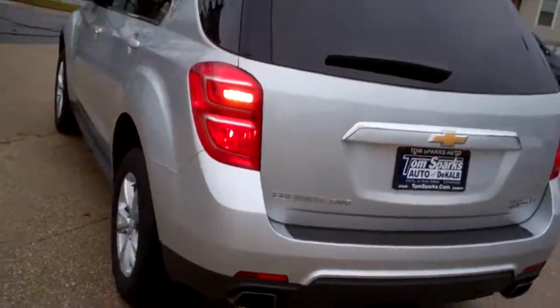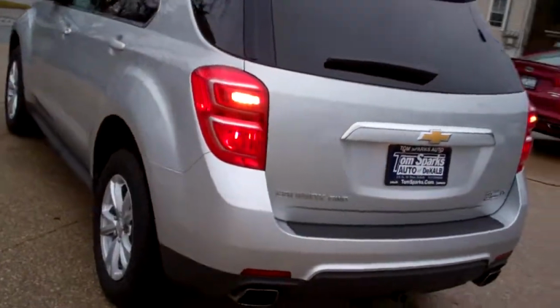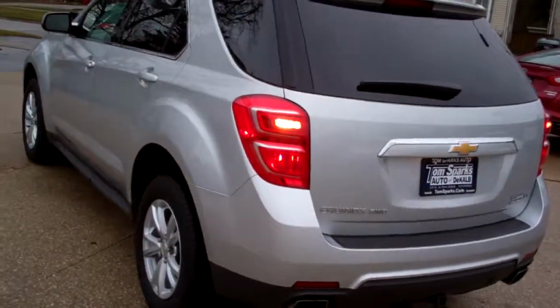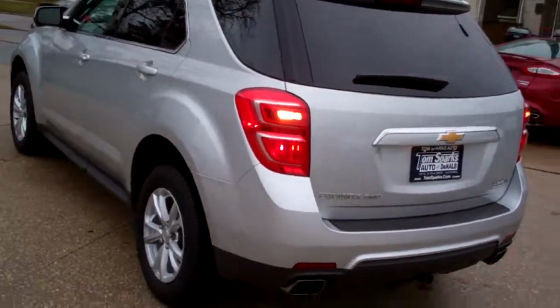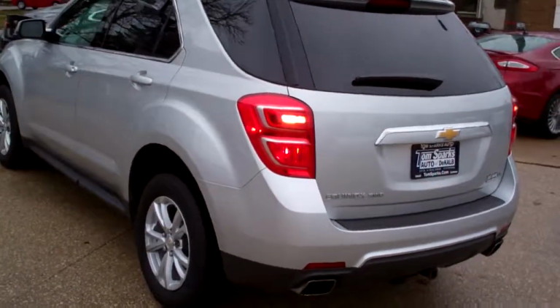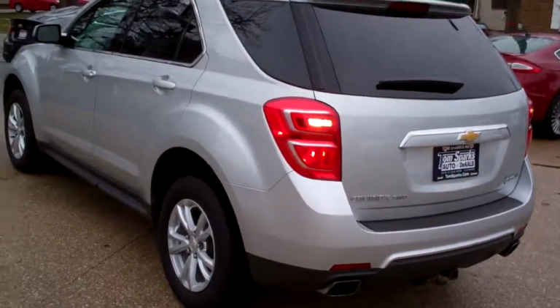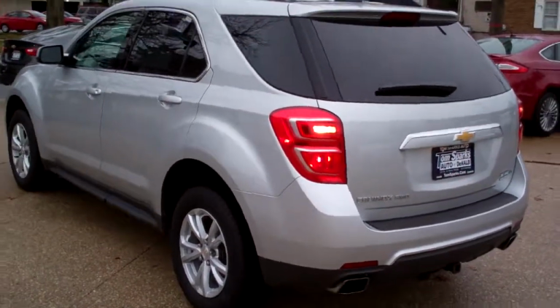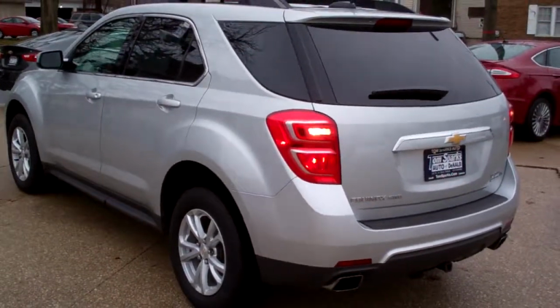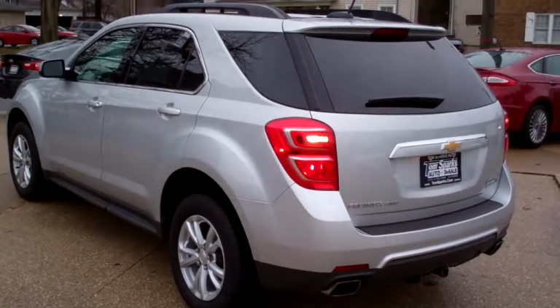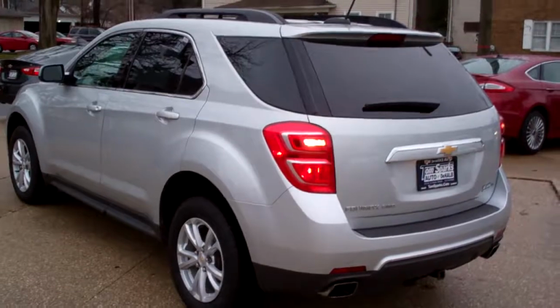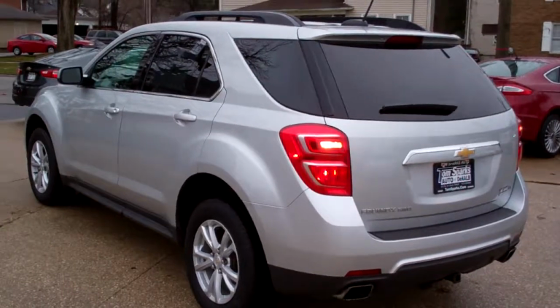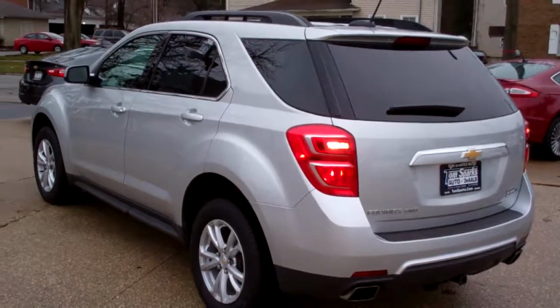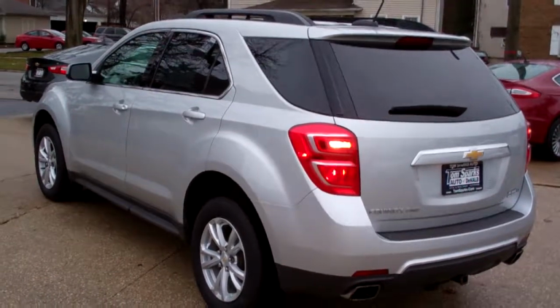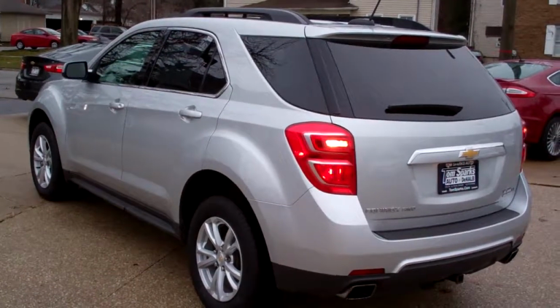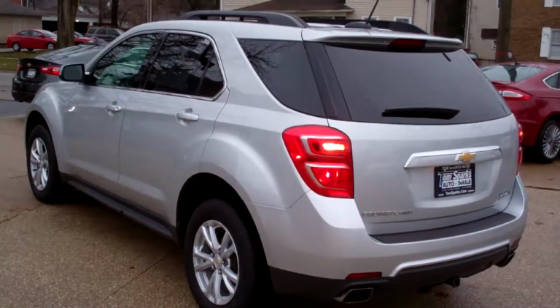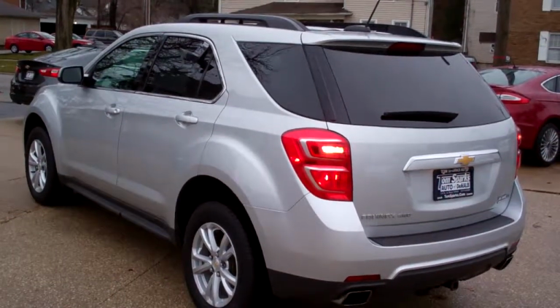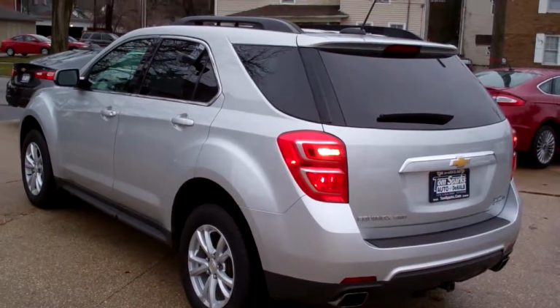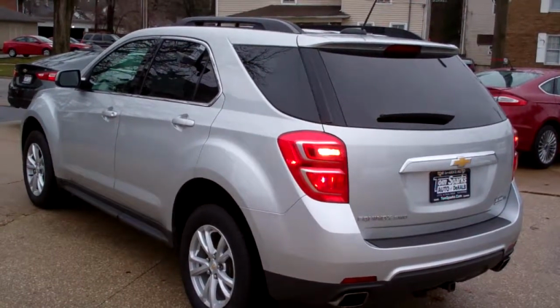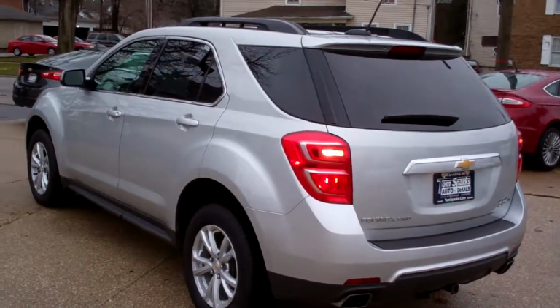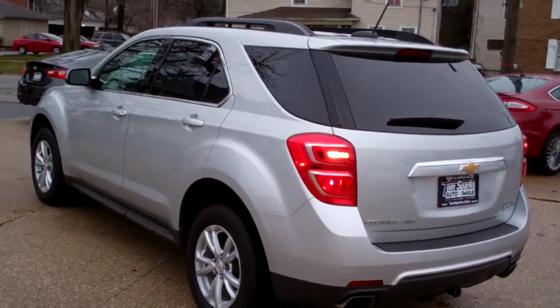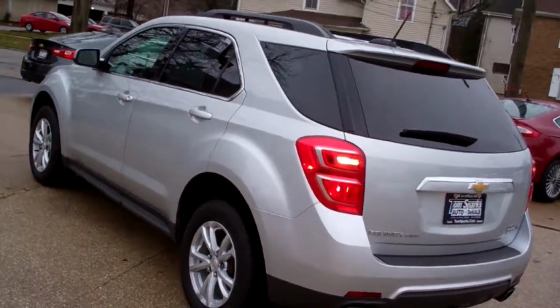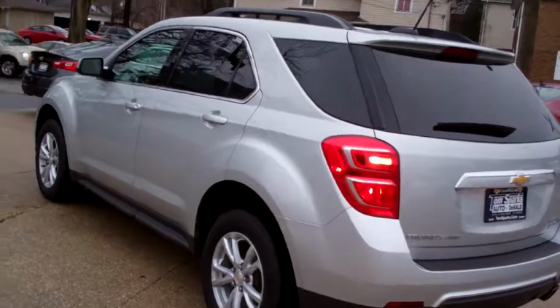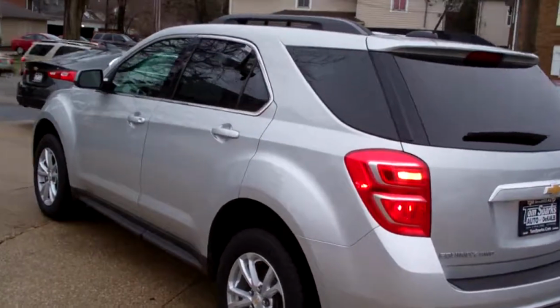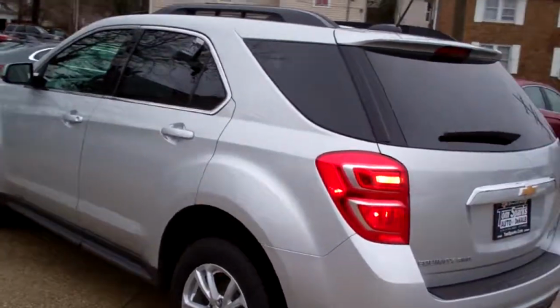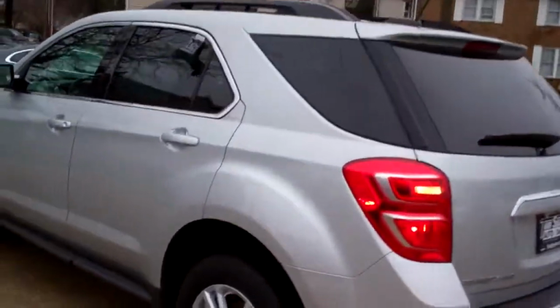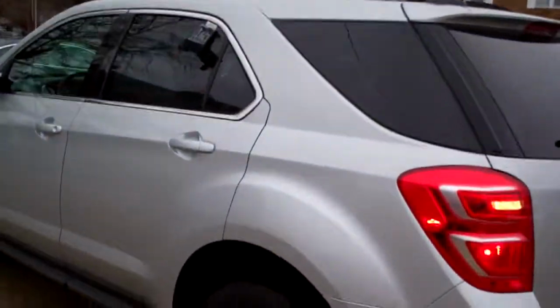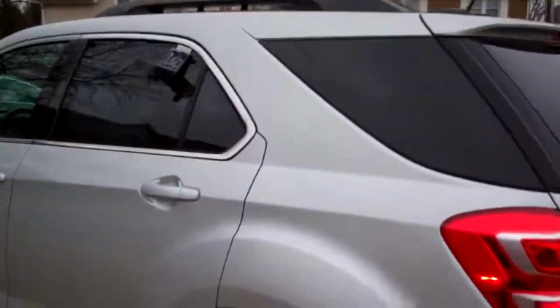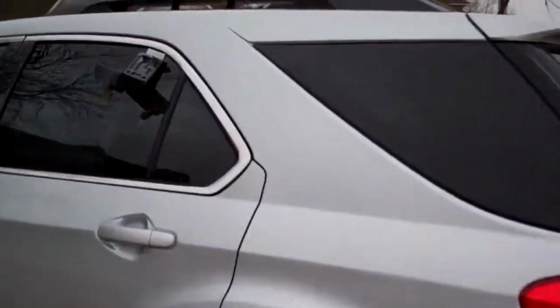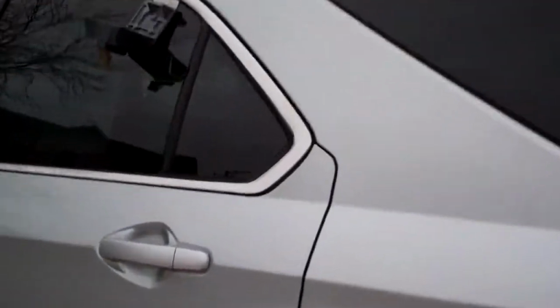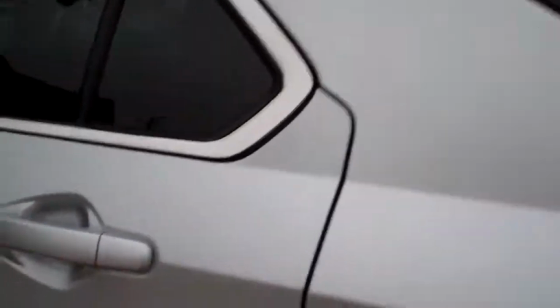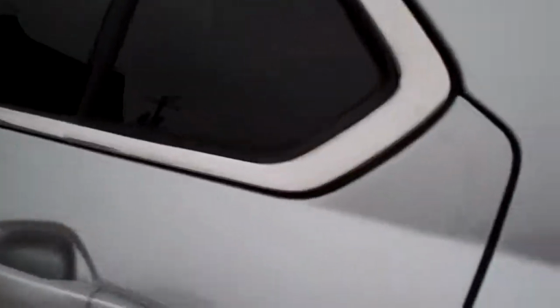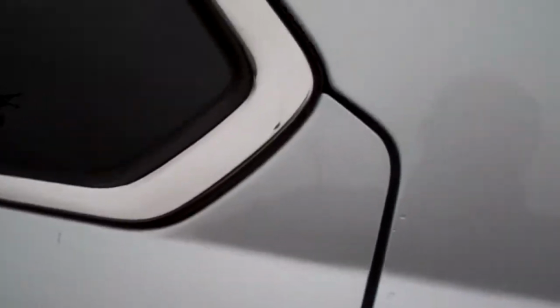It's an all wheel drive, six cylinder. It's got a clean Autocheck, it's one owner. We've checked it out in the shop so it's all set to go maintenance wise. And it's got factory warranty left on it, so you can buy this car with confidence.